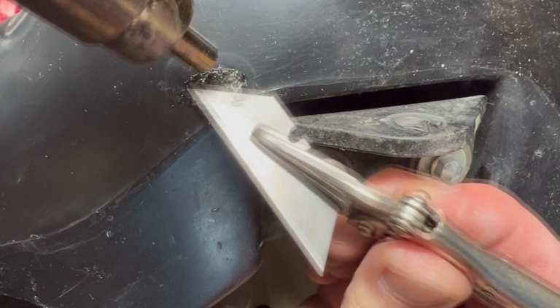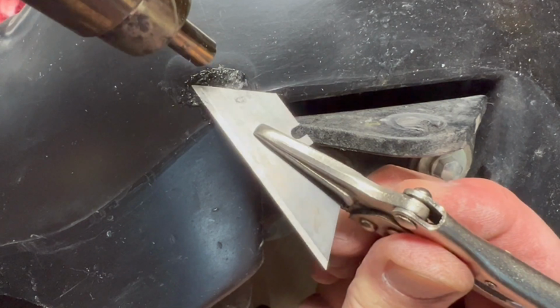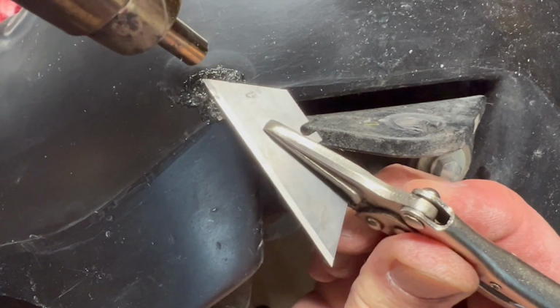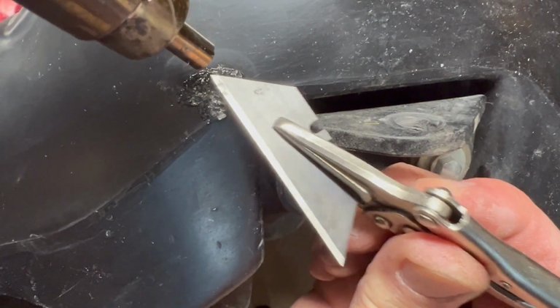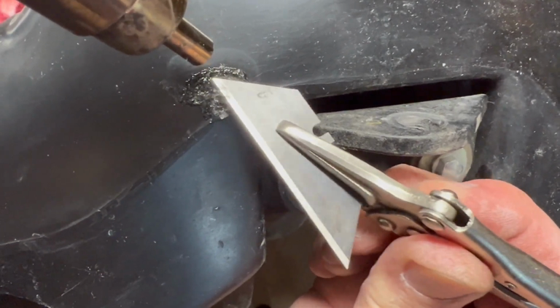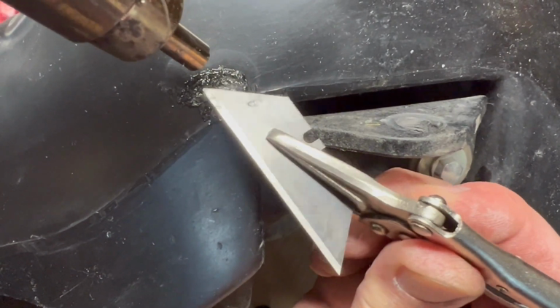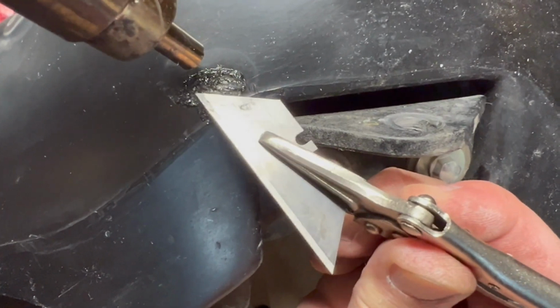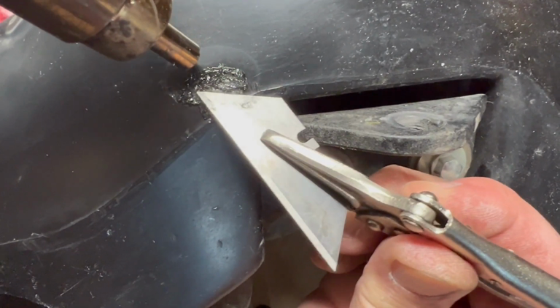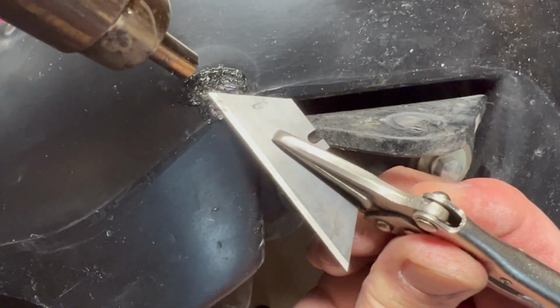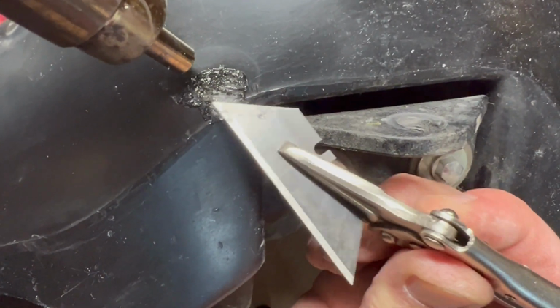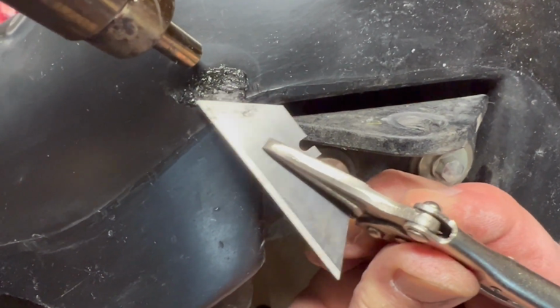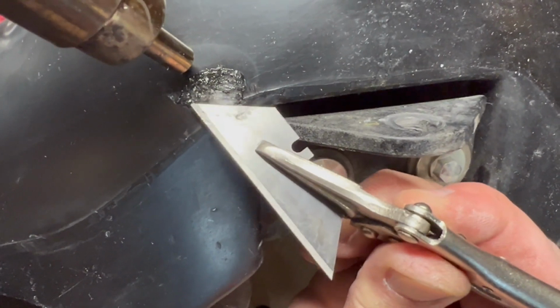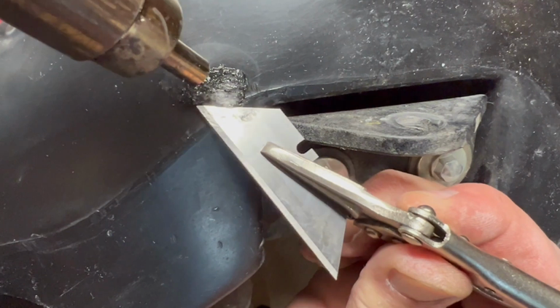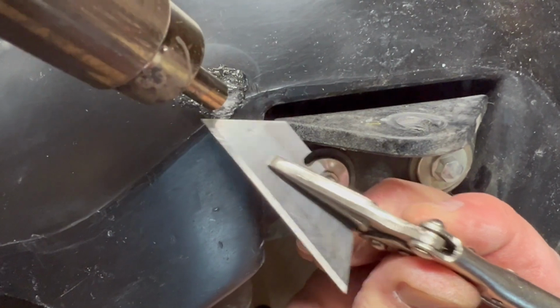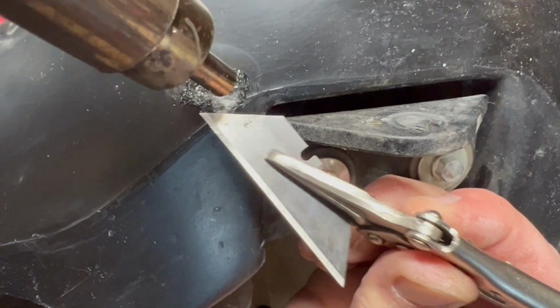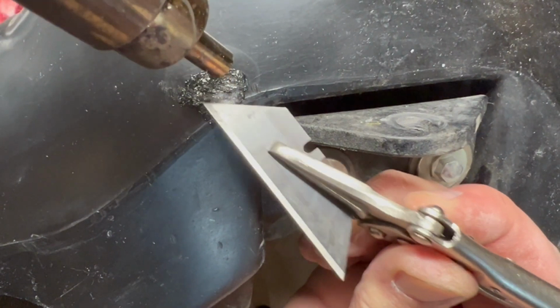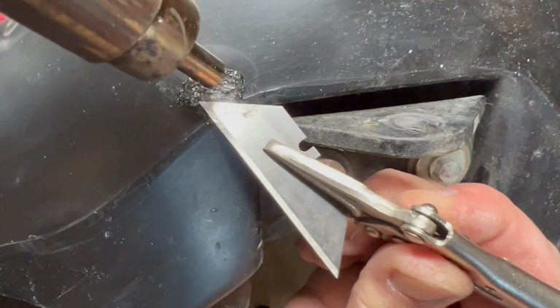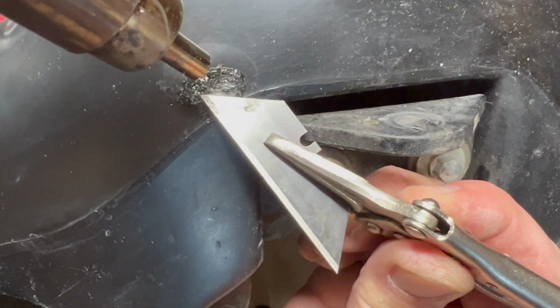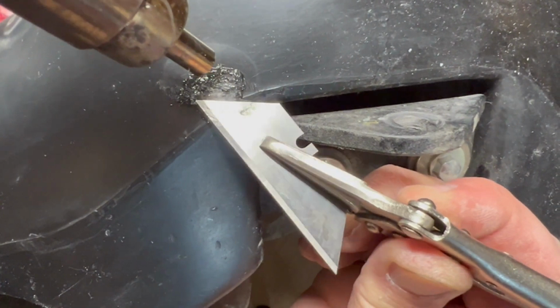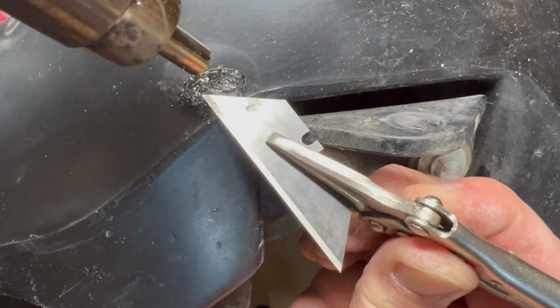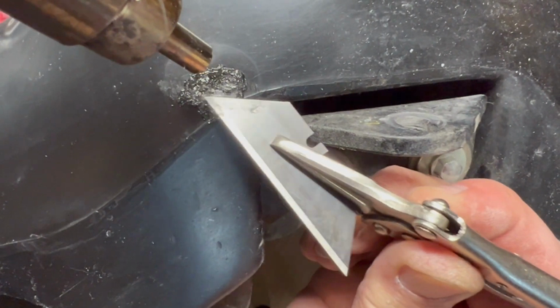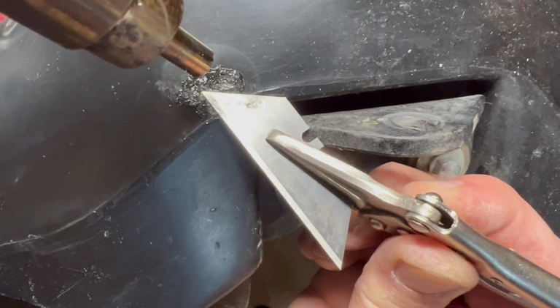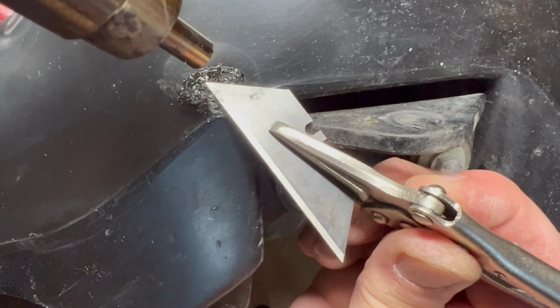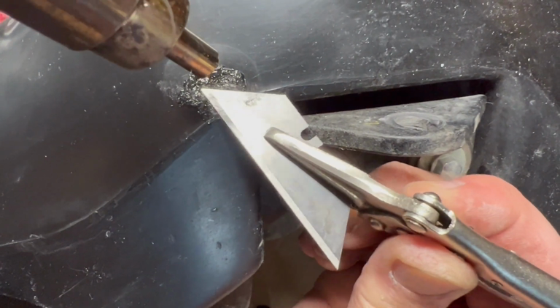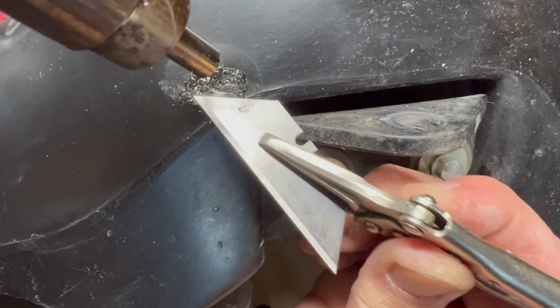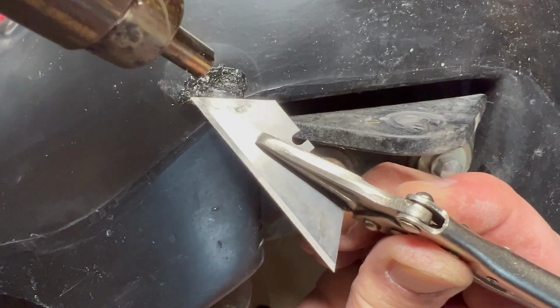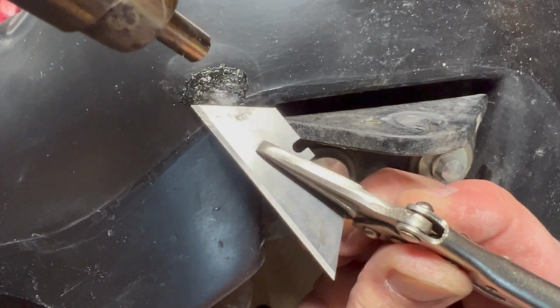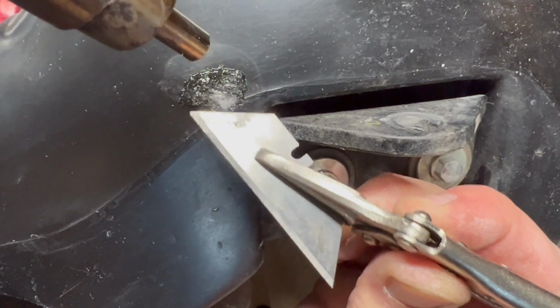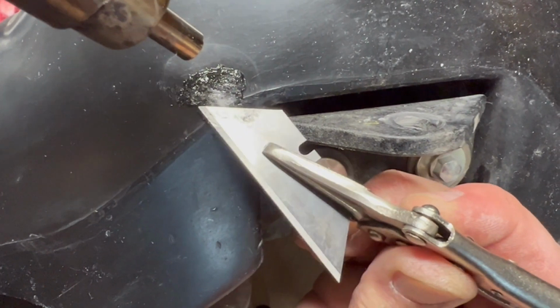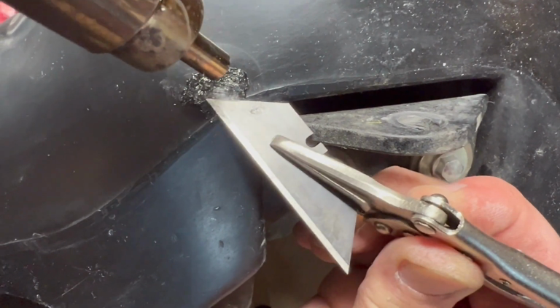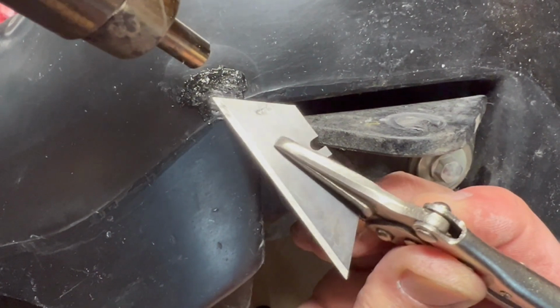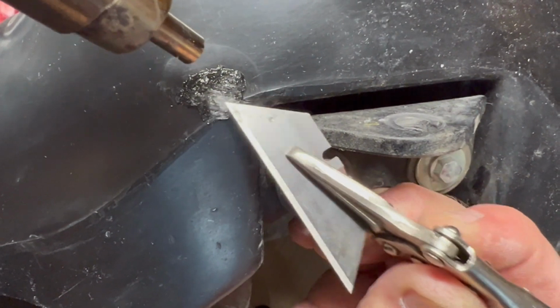It appears it kind of turns clear when it's melted. I want to push through a little bit of material into the far side of the hole to kind of form a plug in there.